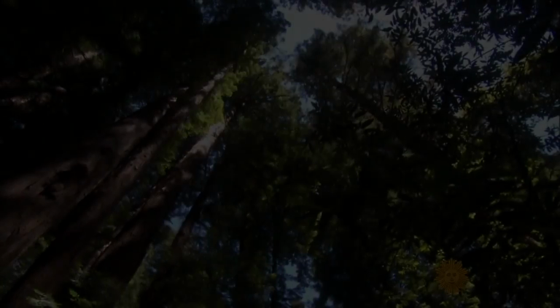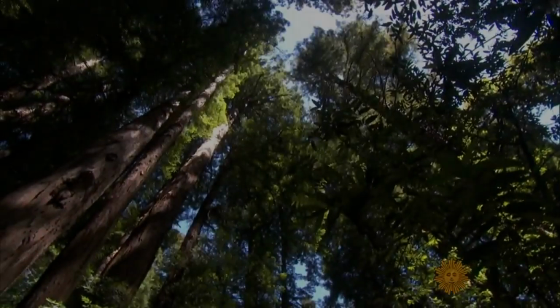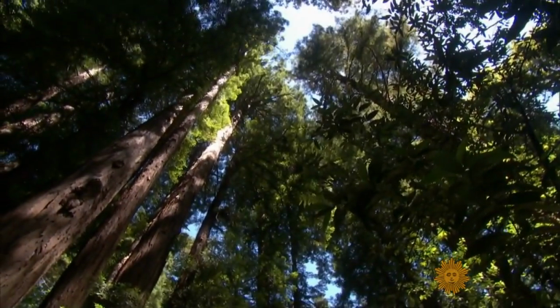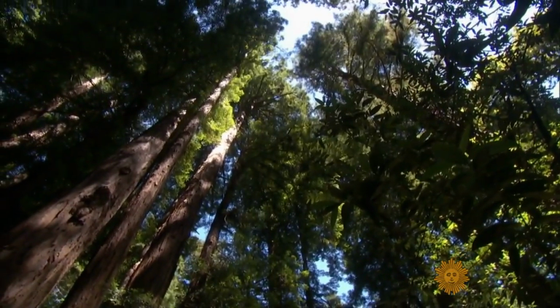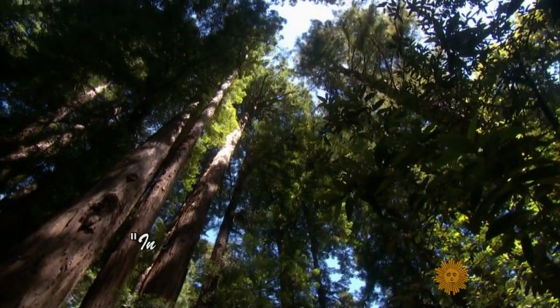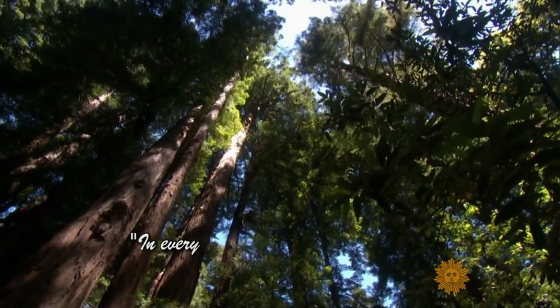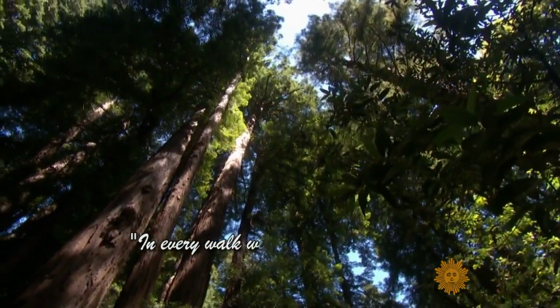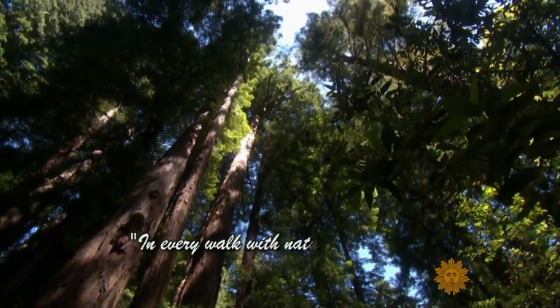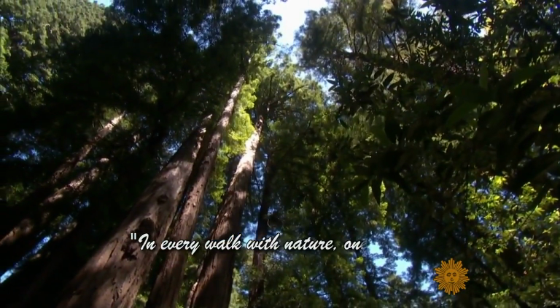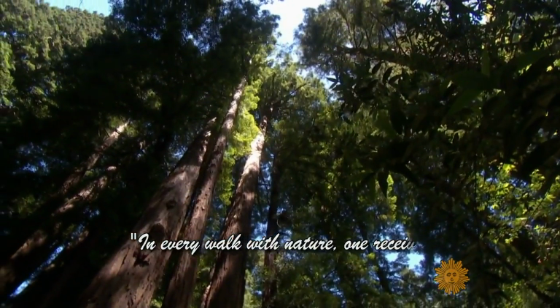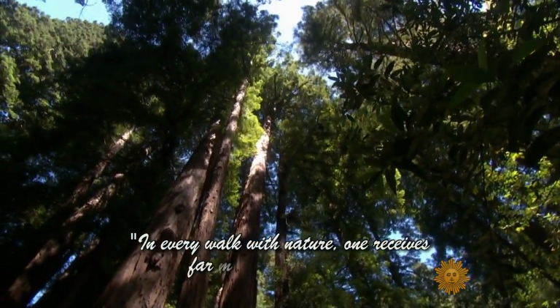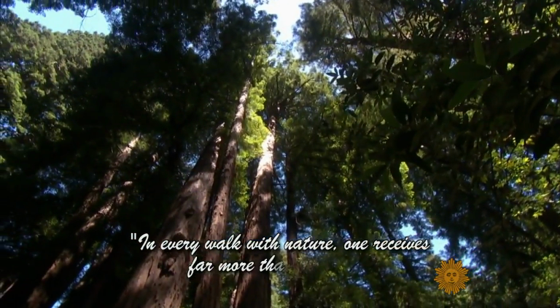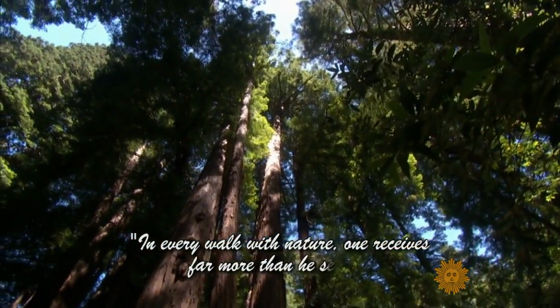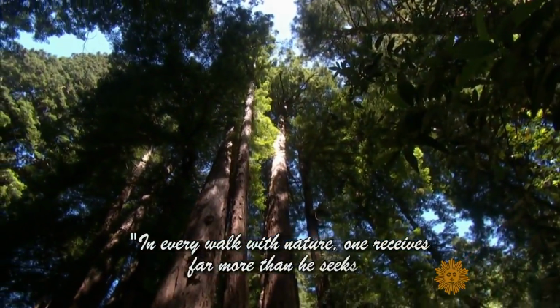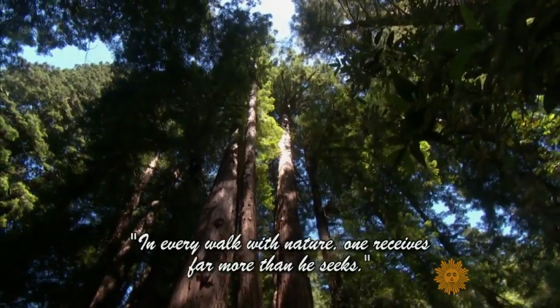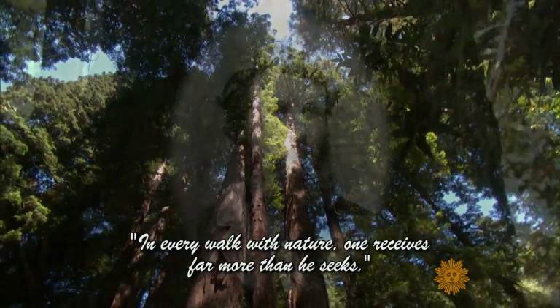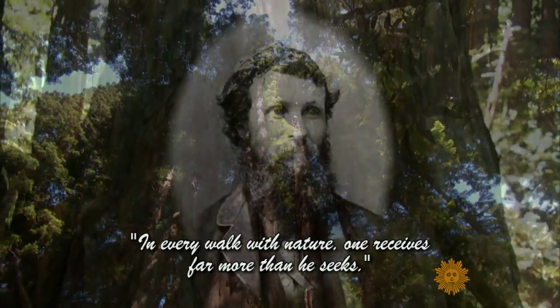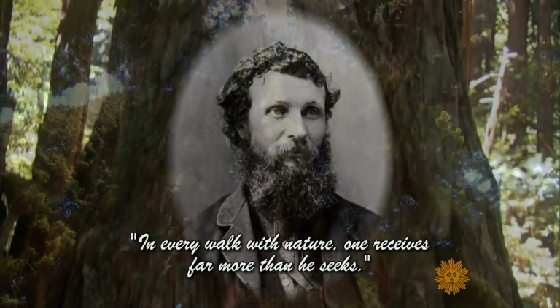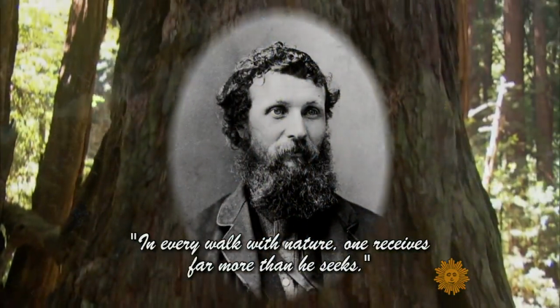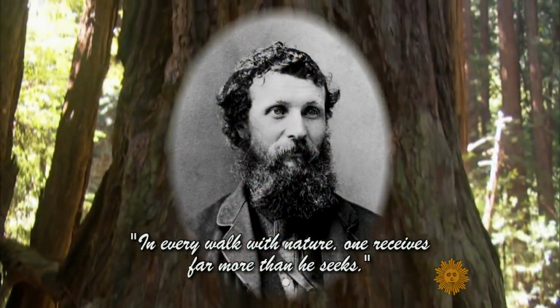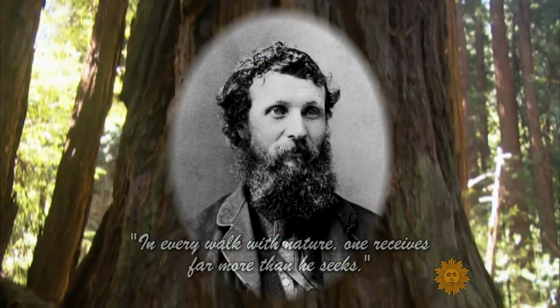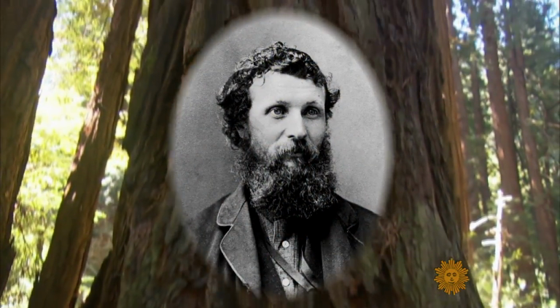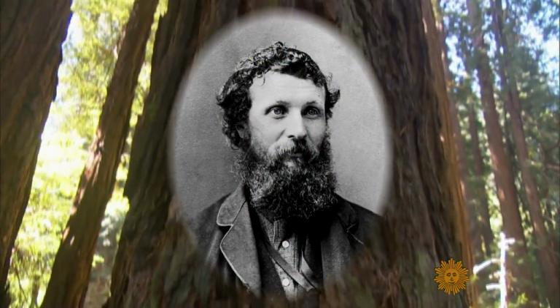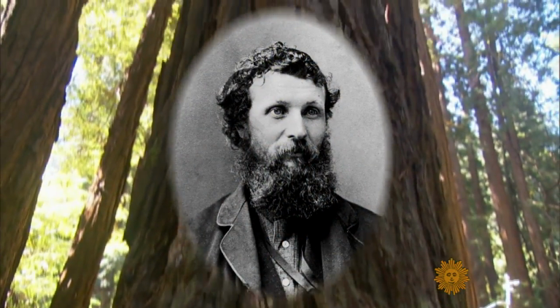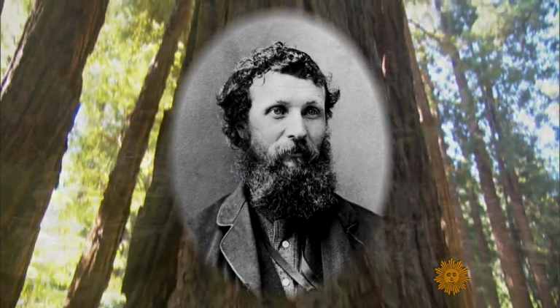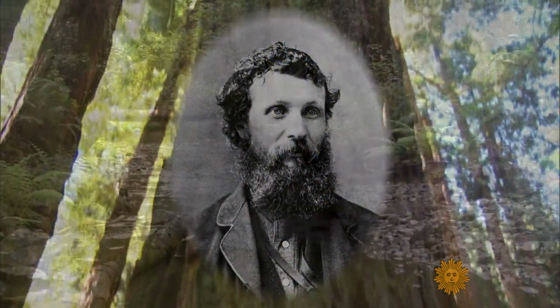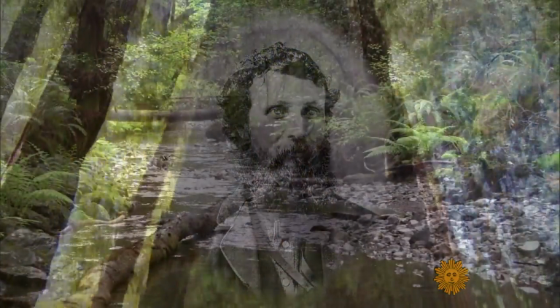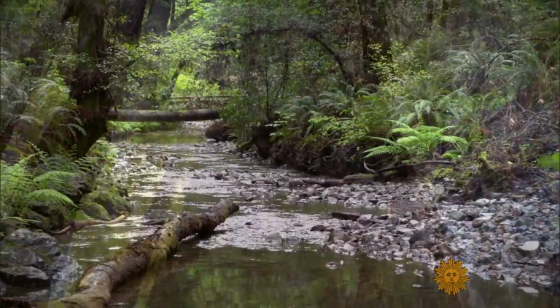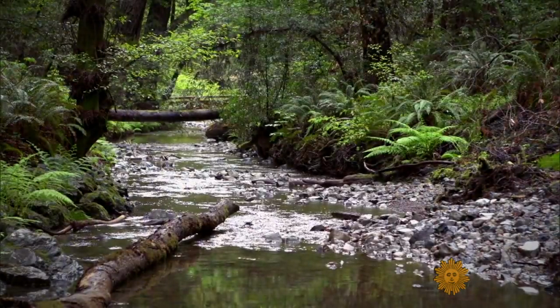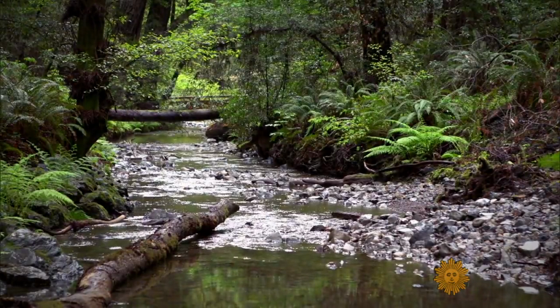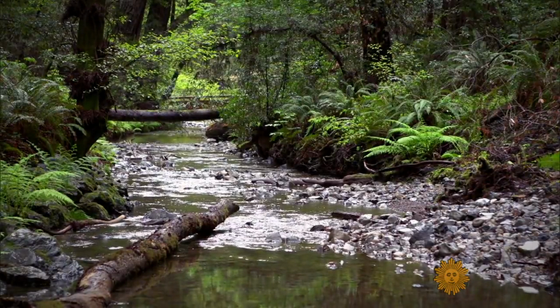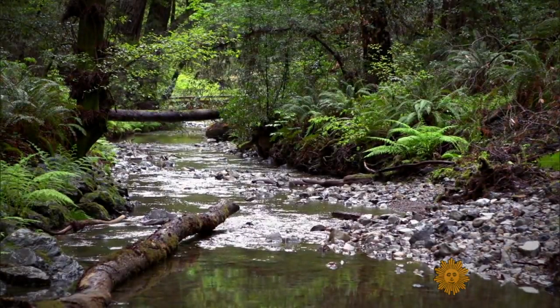In every walk with nature, one receives far more than he seeks. Fitting words from America's most famous naturalist, John Muir, known as the father of America's national parks.